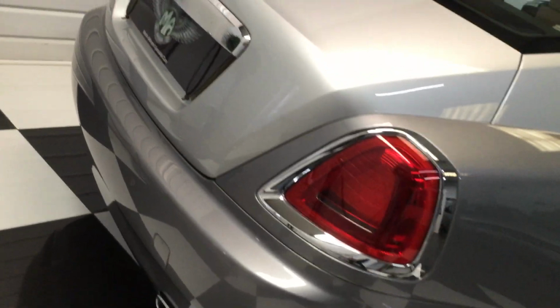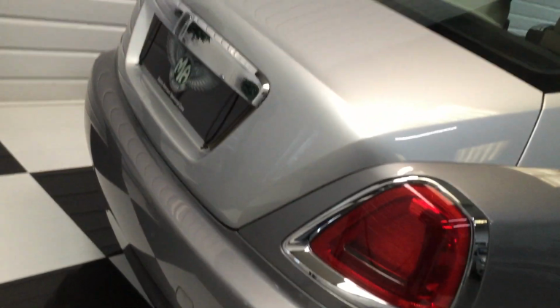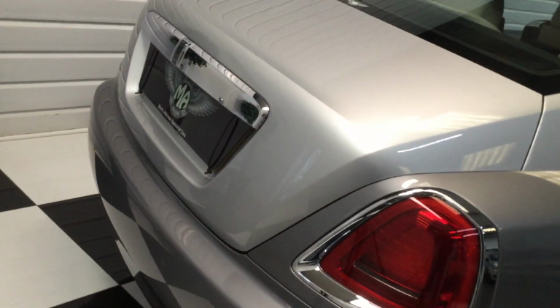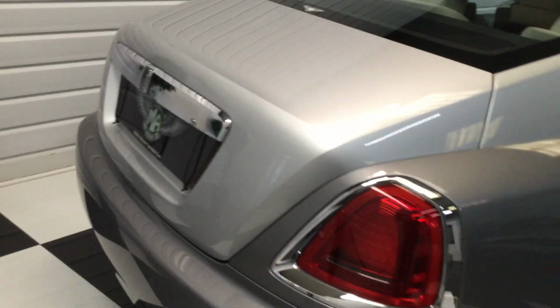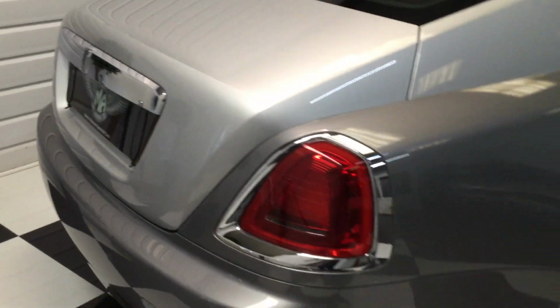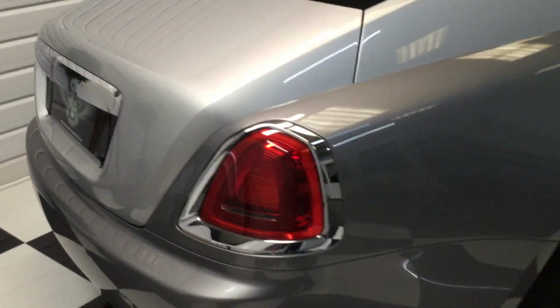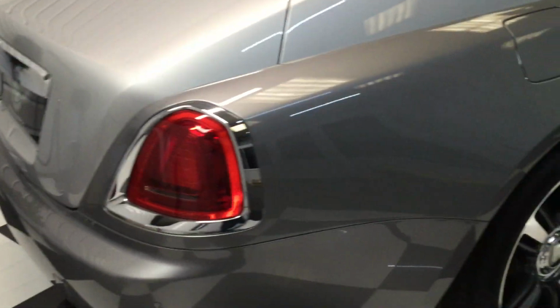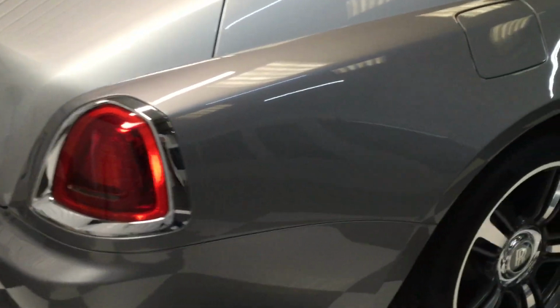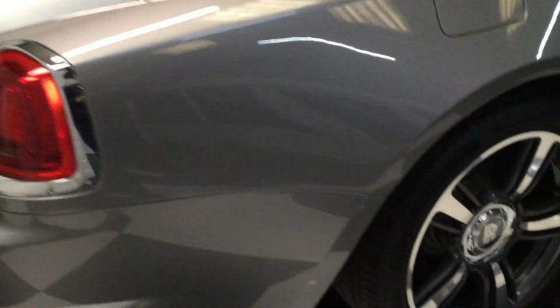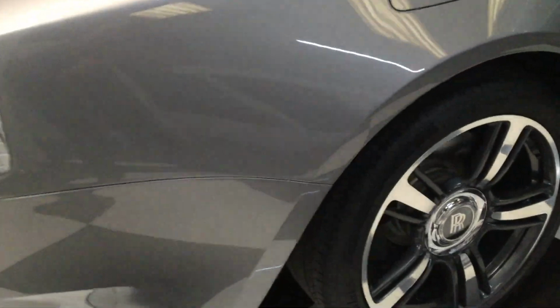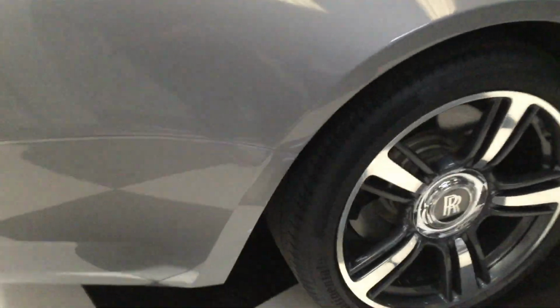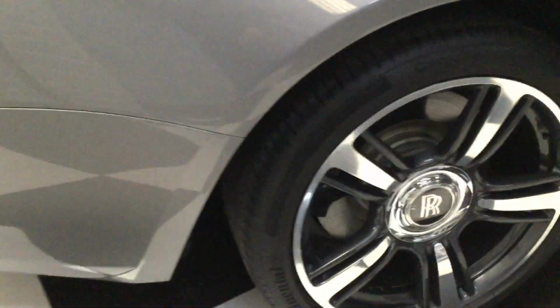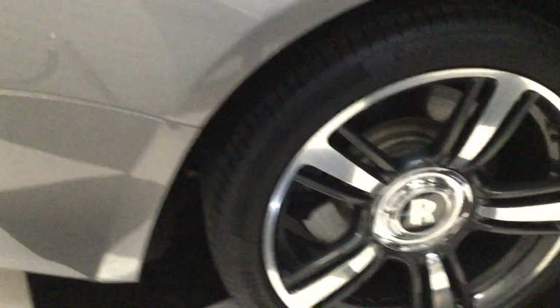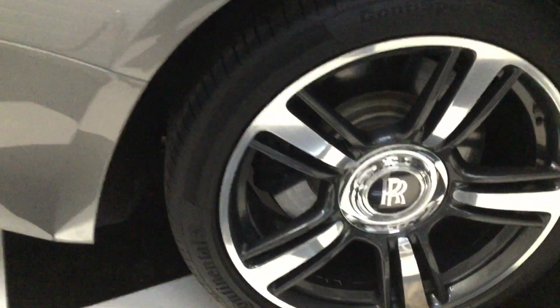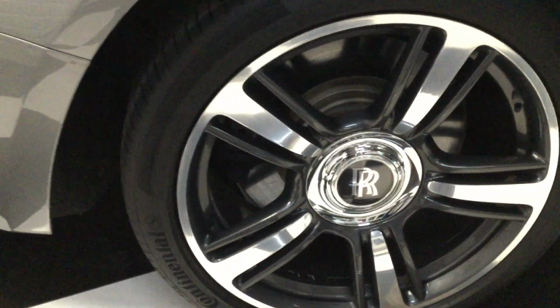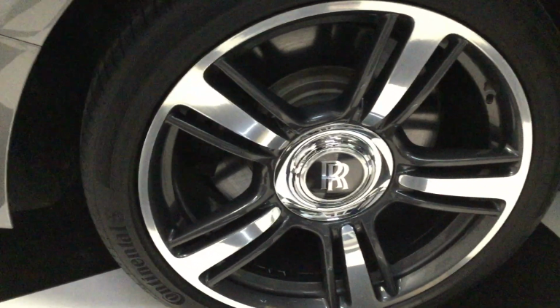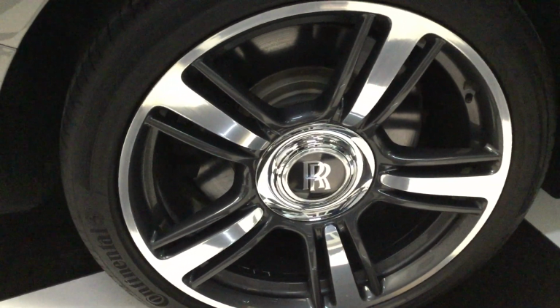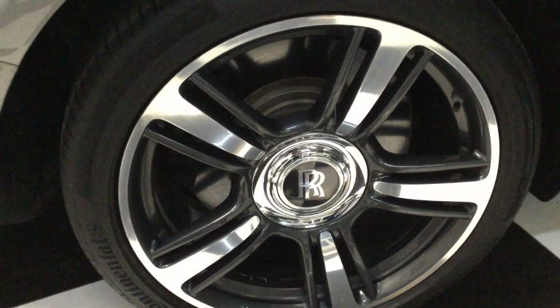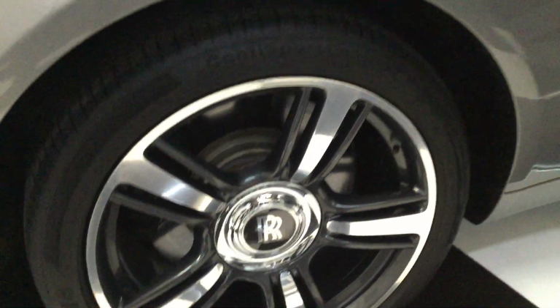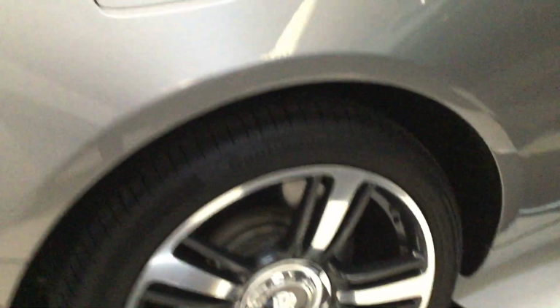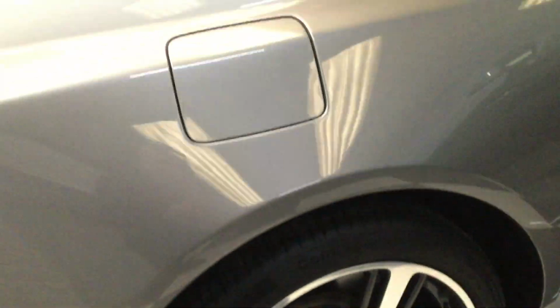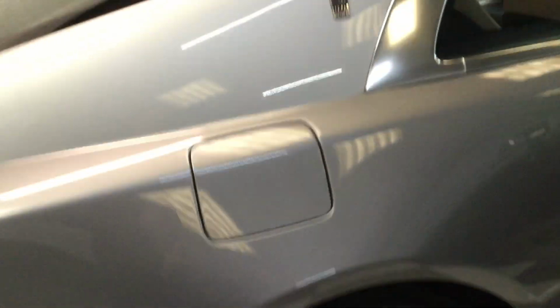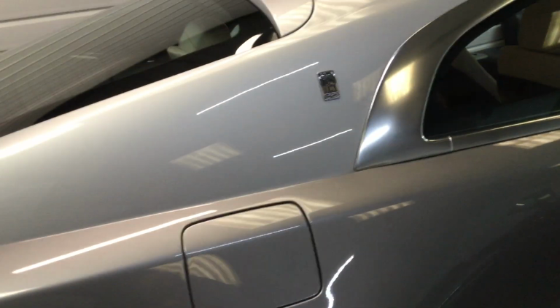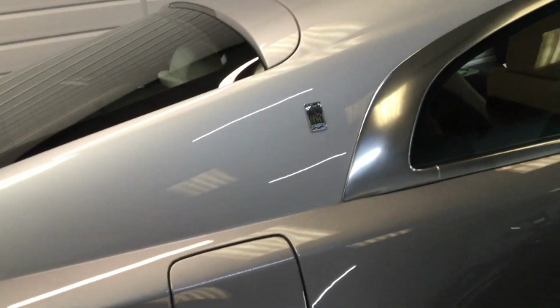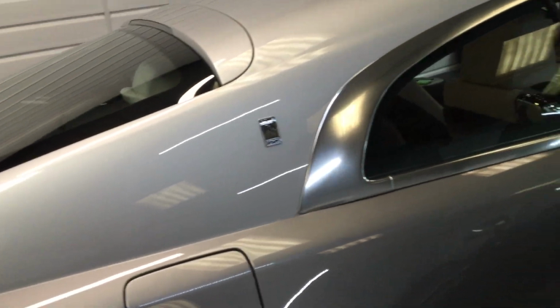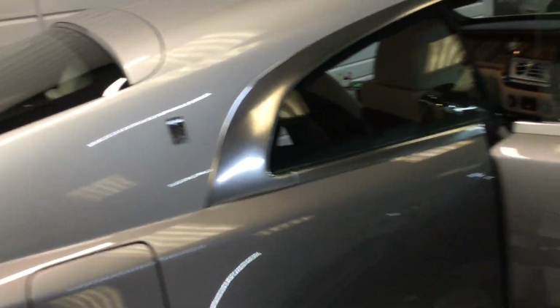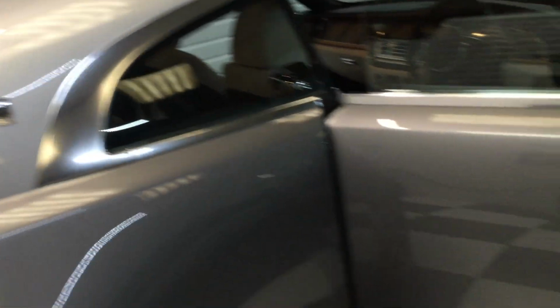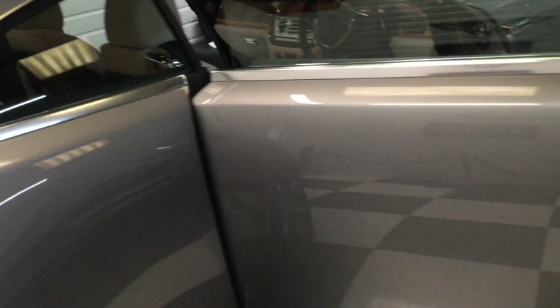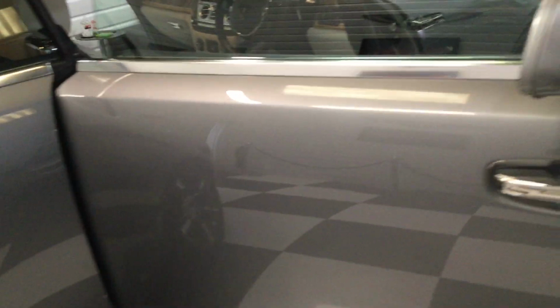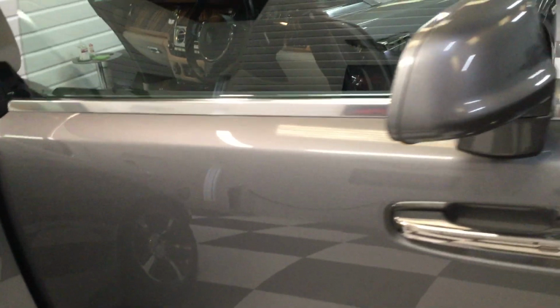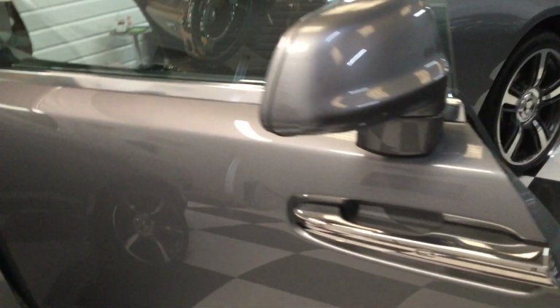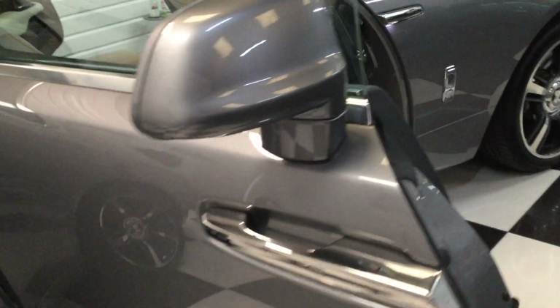I'm going to show you around in detail. I'll show you each wheel as we're walking around — floating centre caps, quarter badges, rear wings. Obviously electric doors.